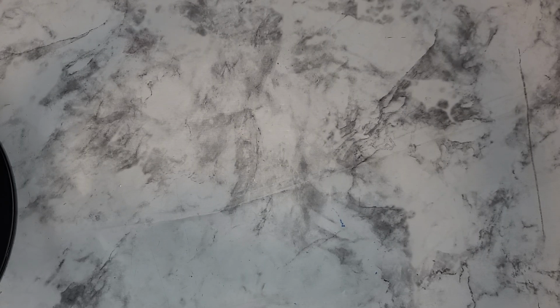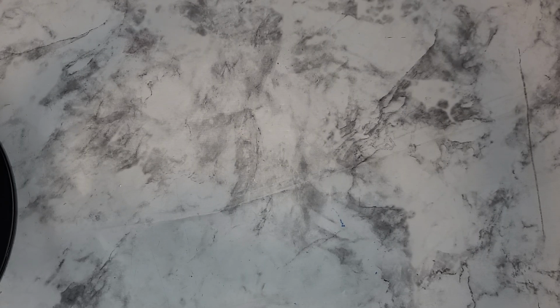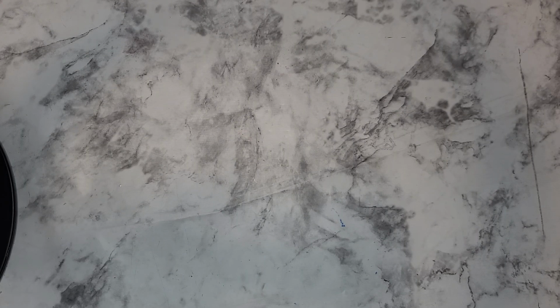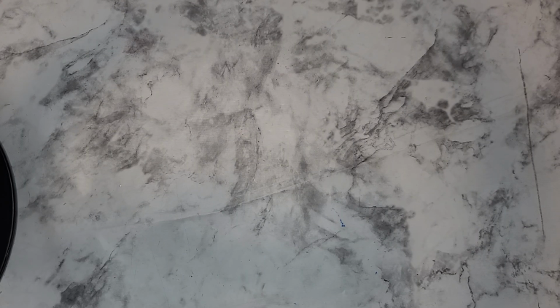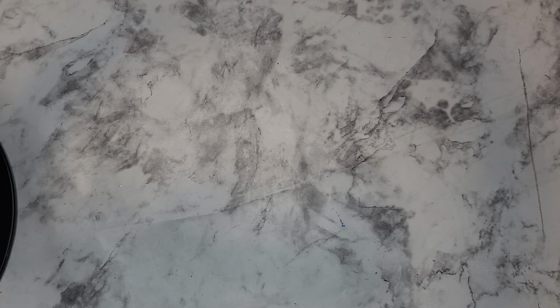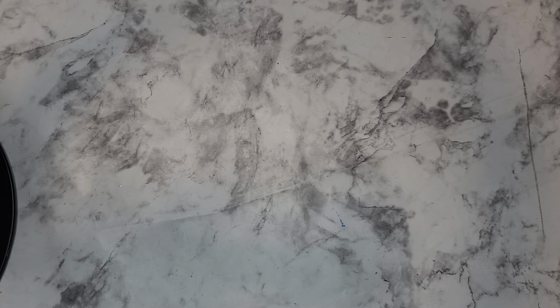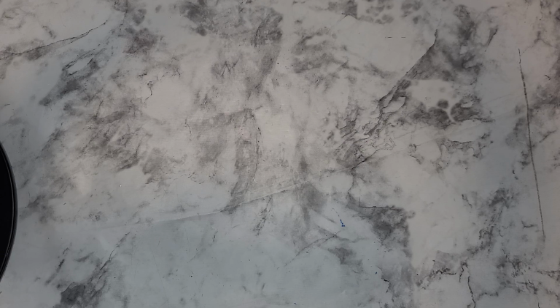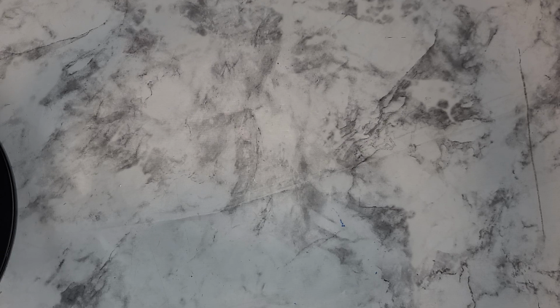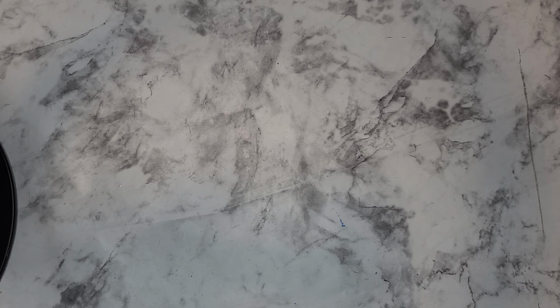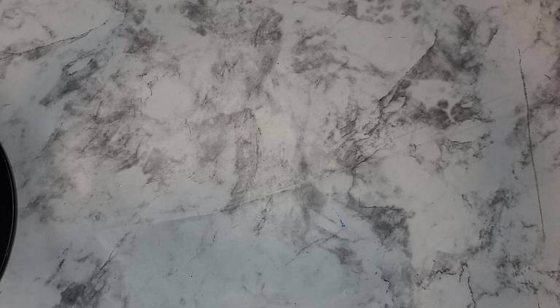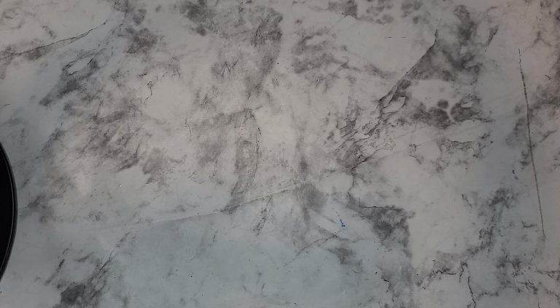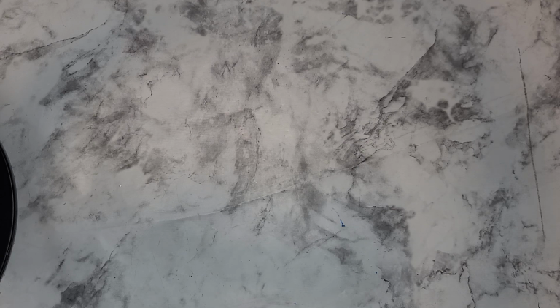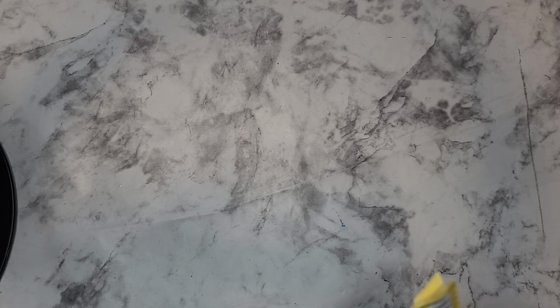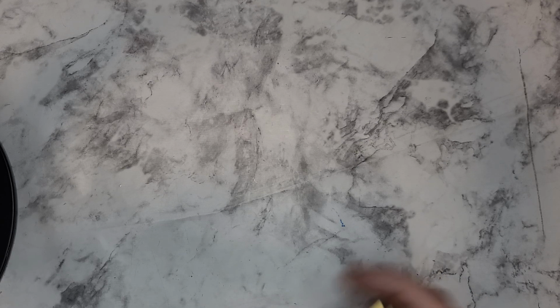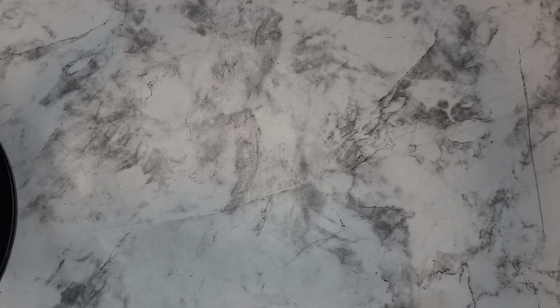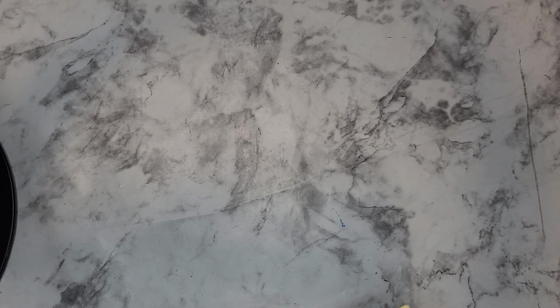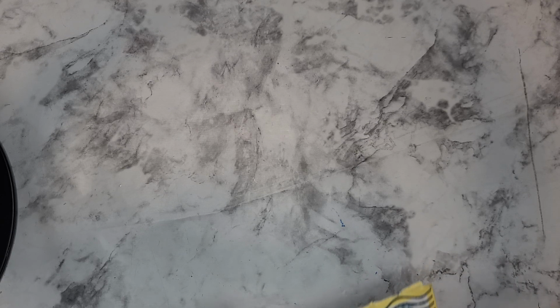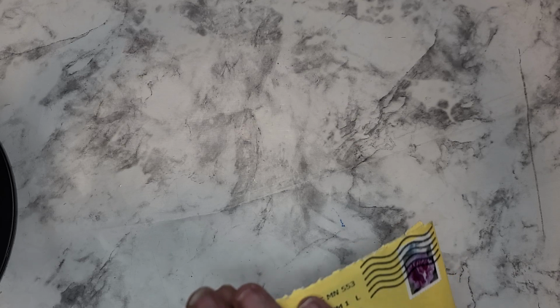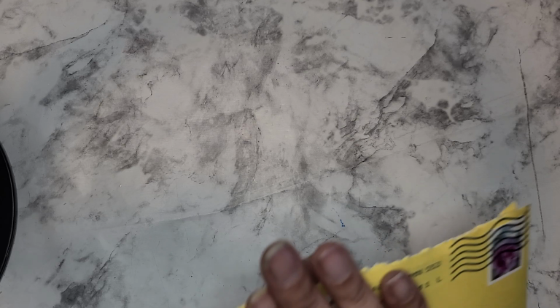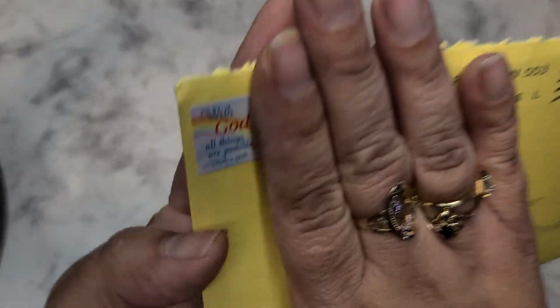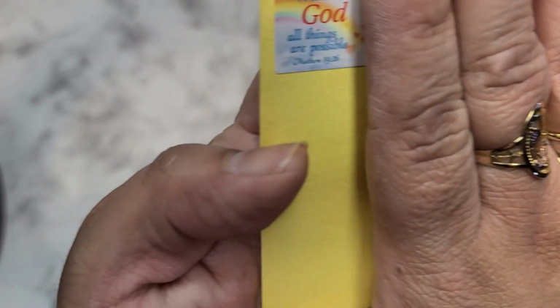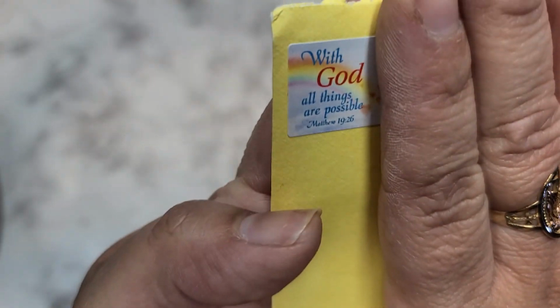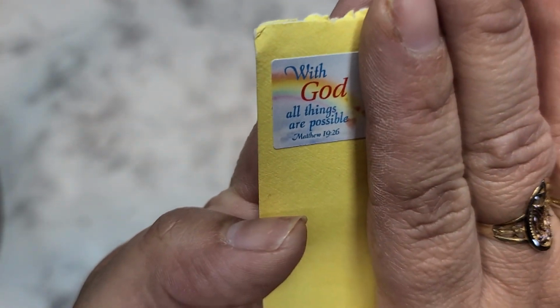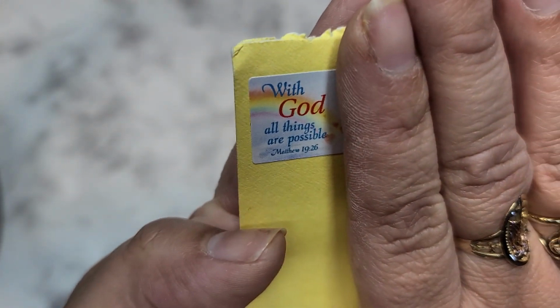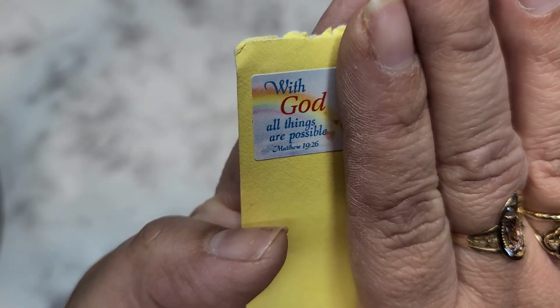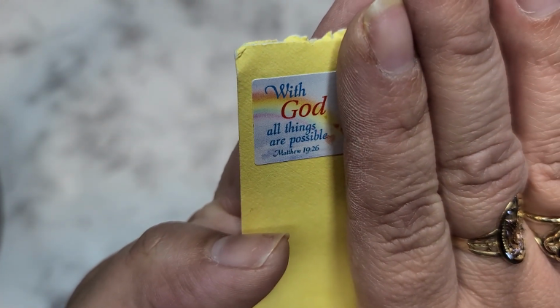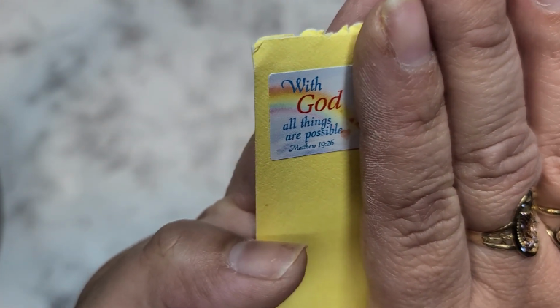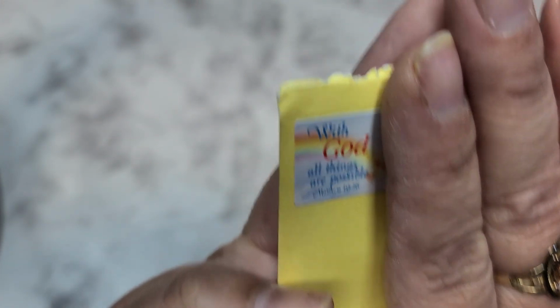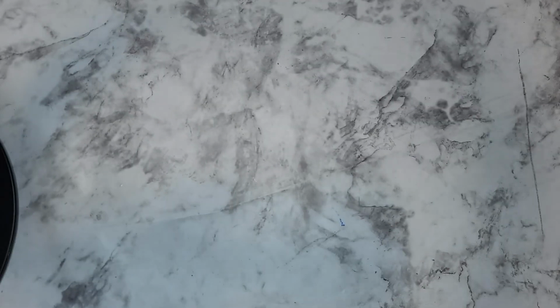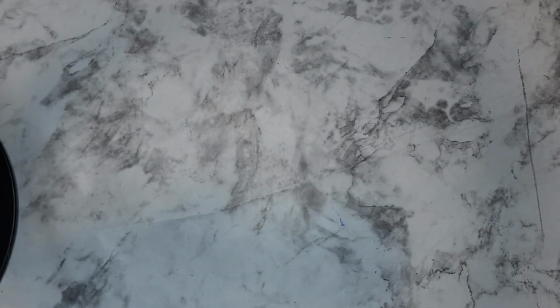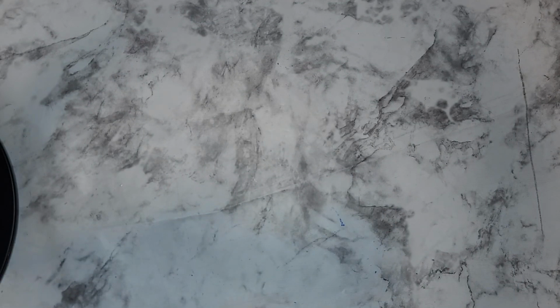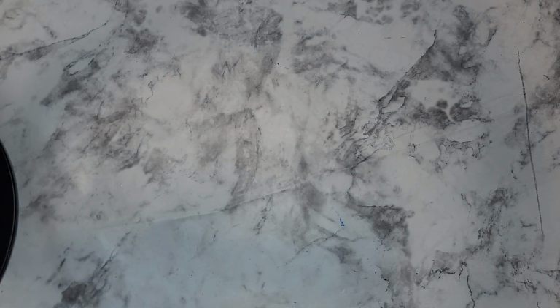Hi everyone, I'm back home now and I have my haul to share with you guys. I just stopped at the PO box on the way home and received a card from Kim. Look at her return label — it says 'With God all things are possible.' That's so beautiful. I definitely want to save that for my little junk journal.